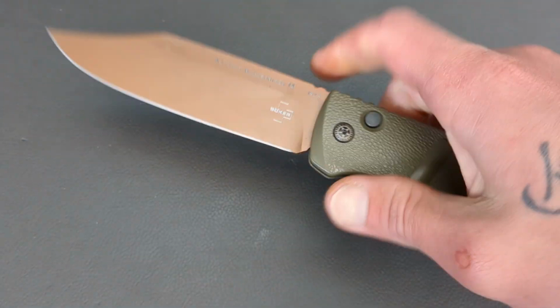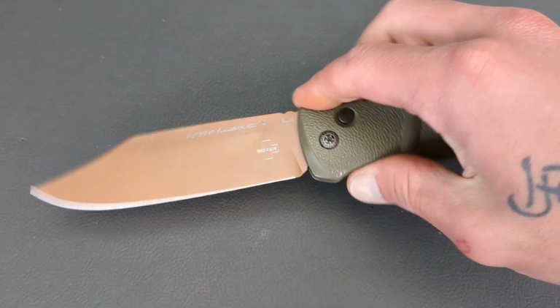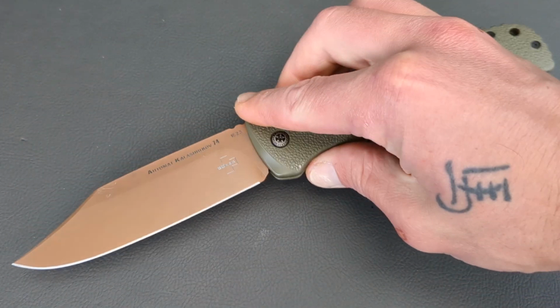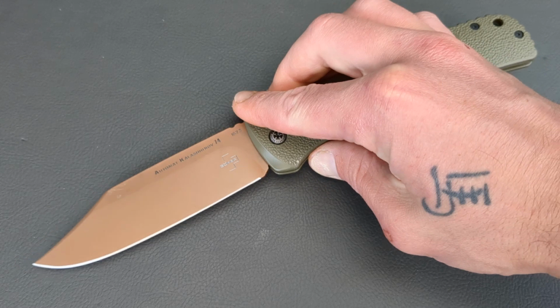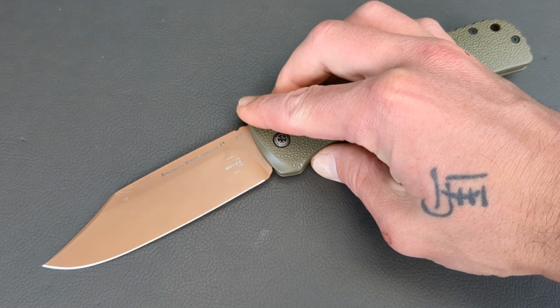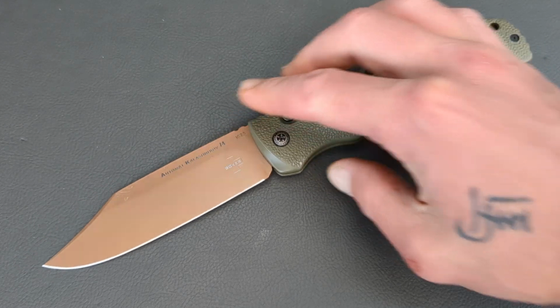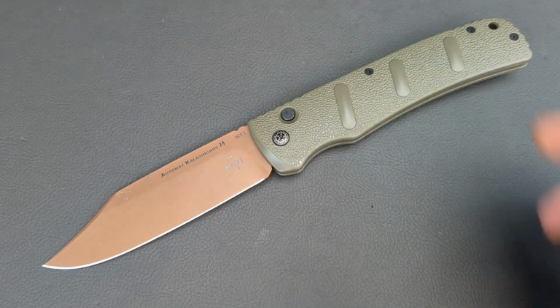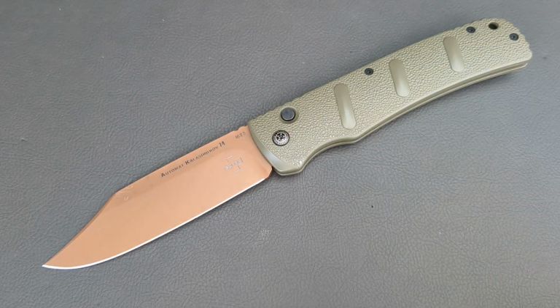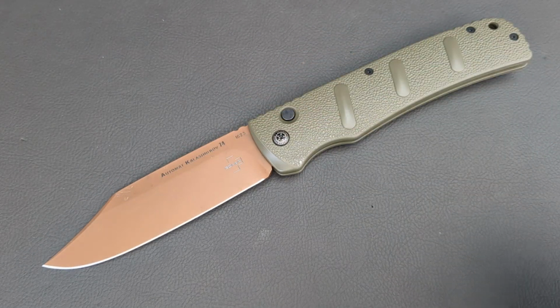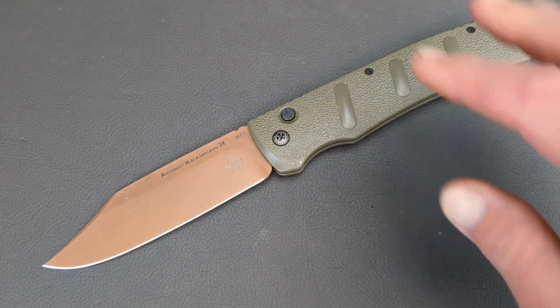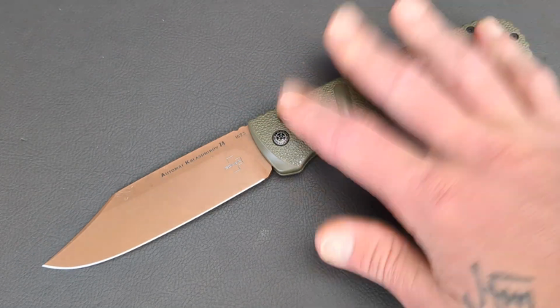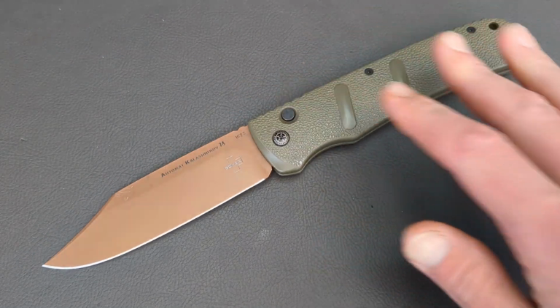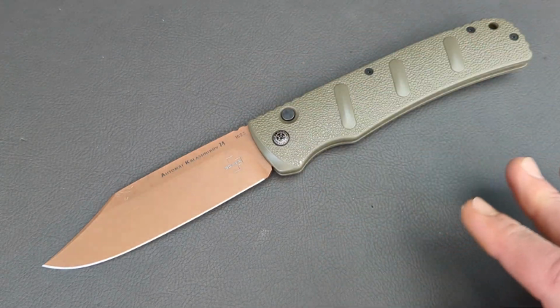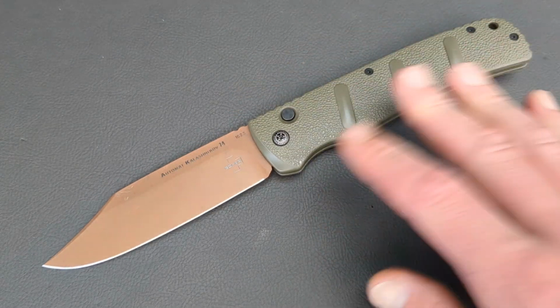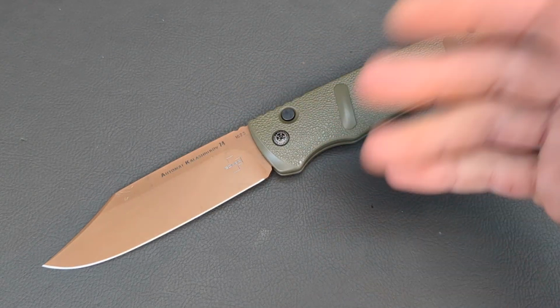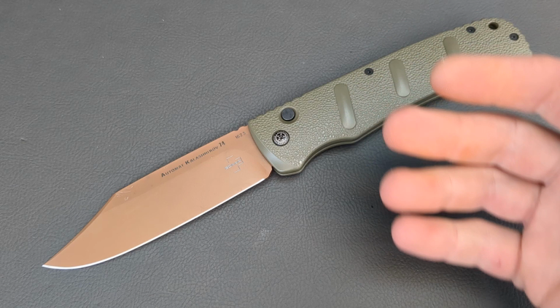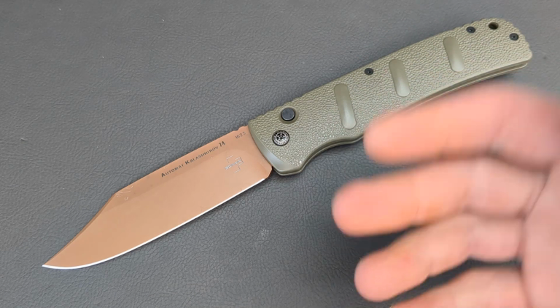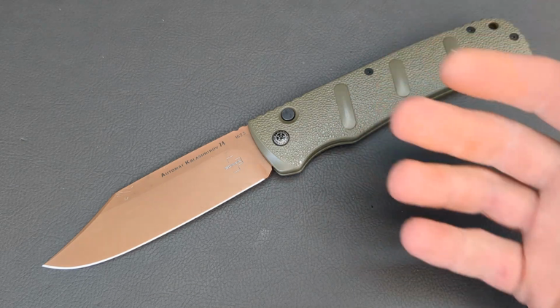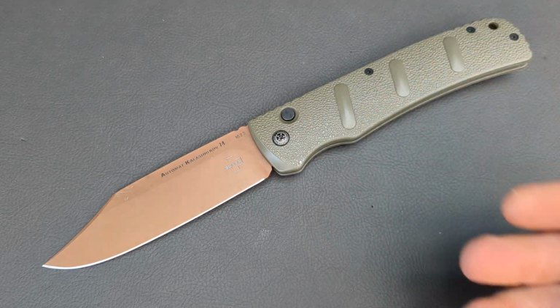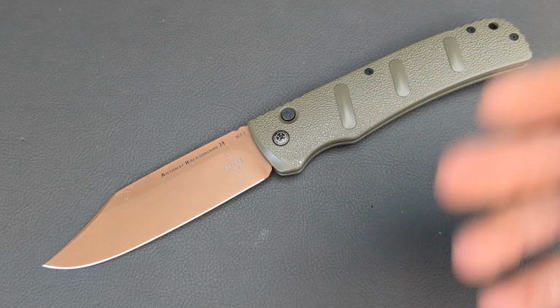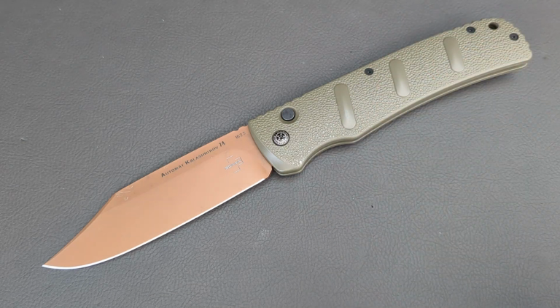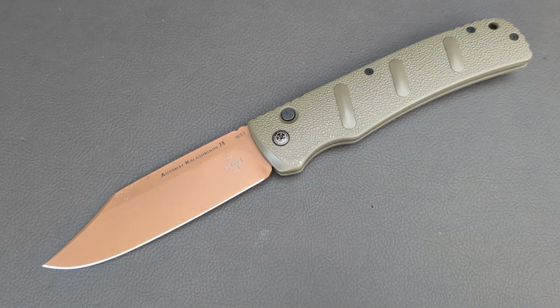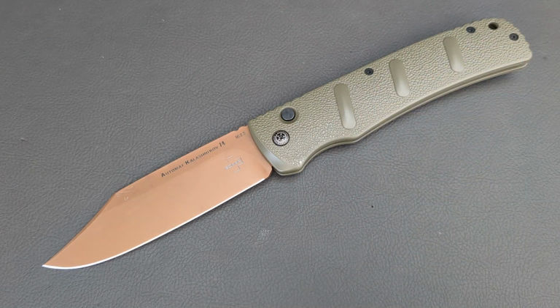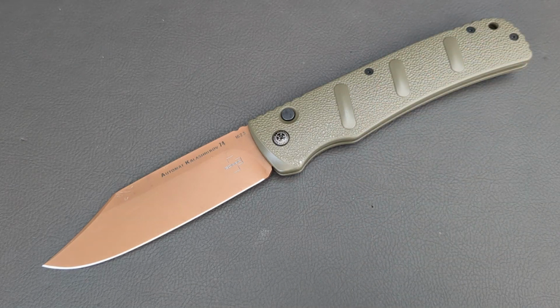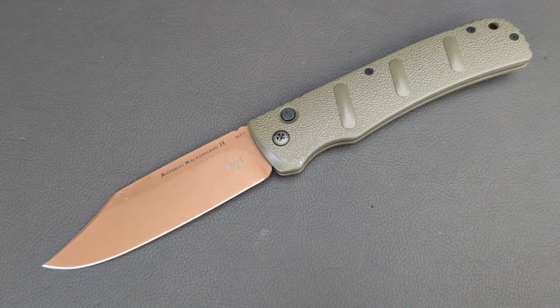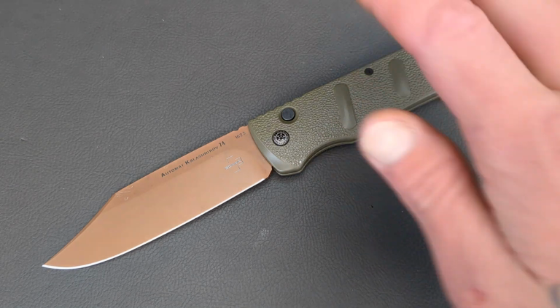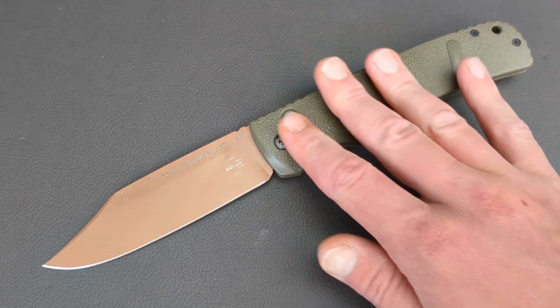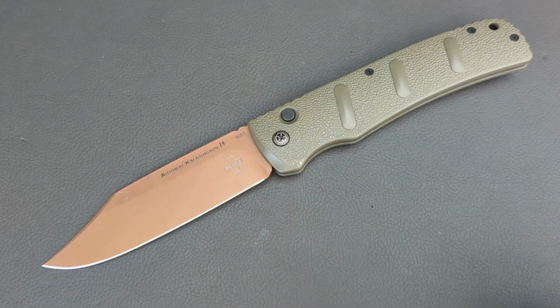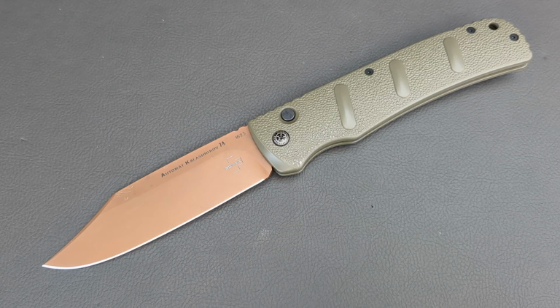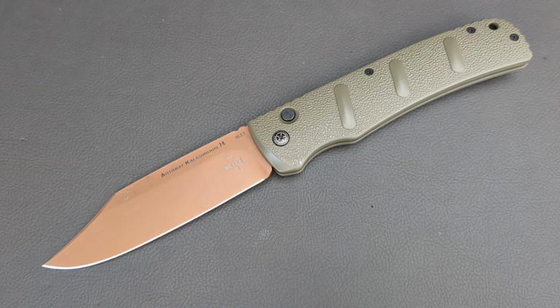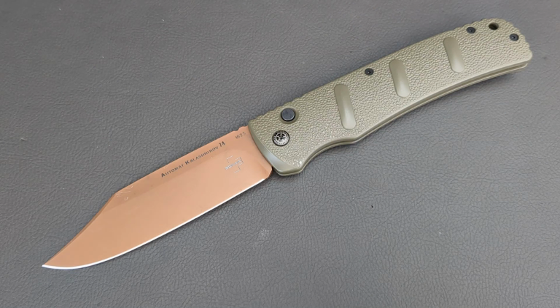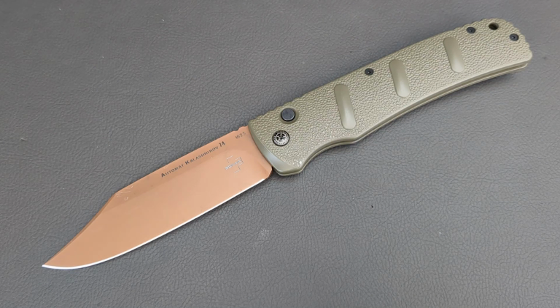I love bigger knives. Overbuilt knives — those are typically the knives that get me excited and bring a smile to my face. And this is definitely in that category.